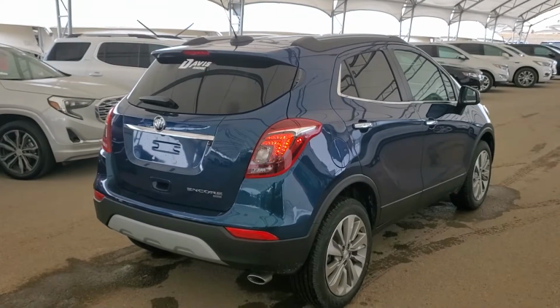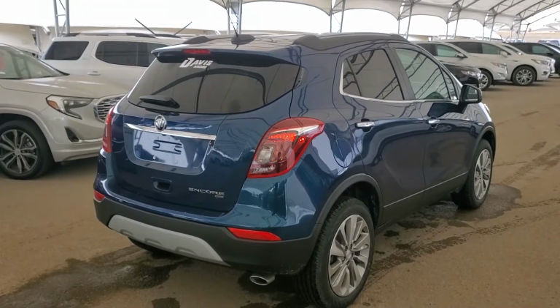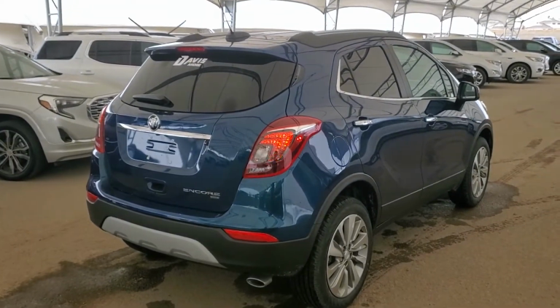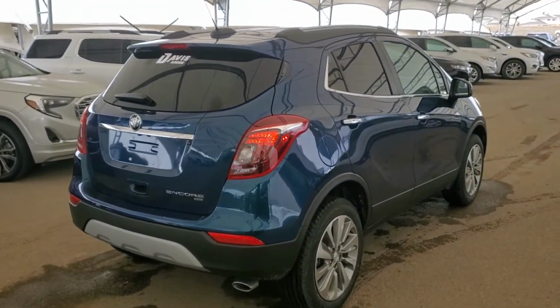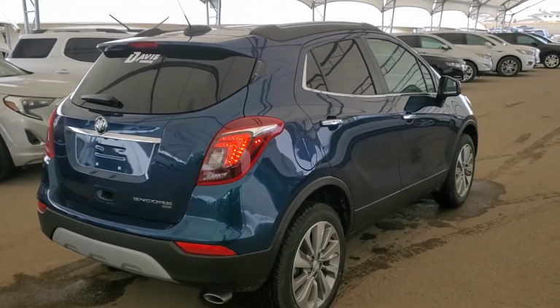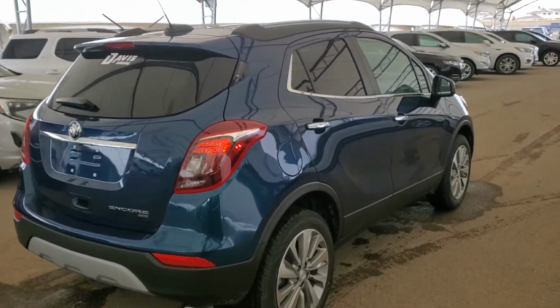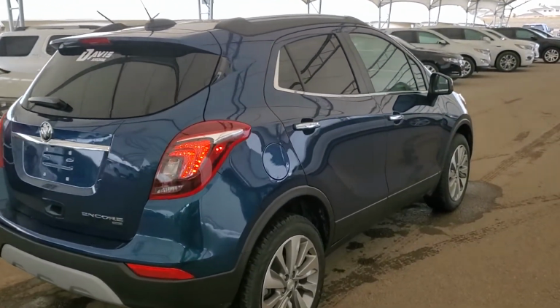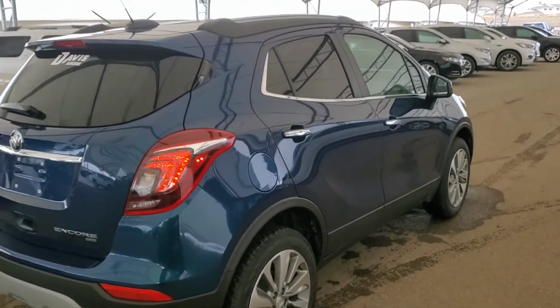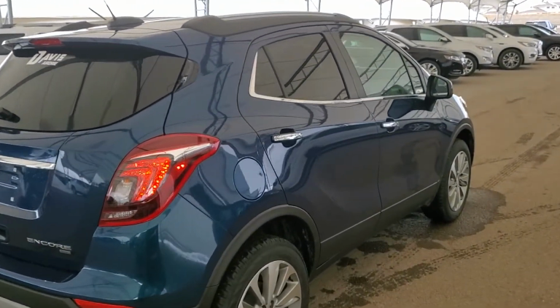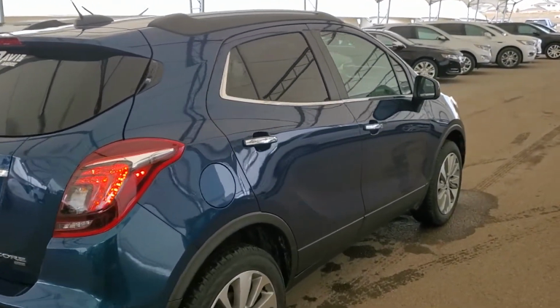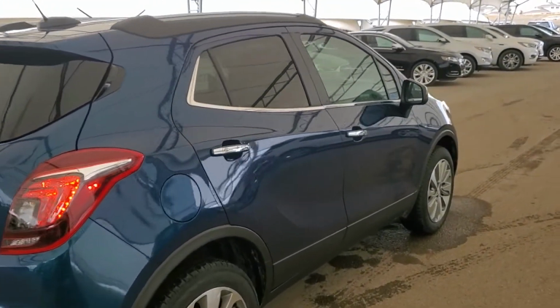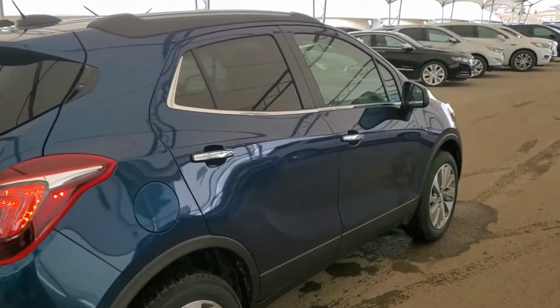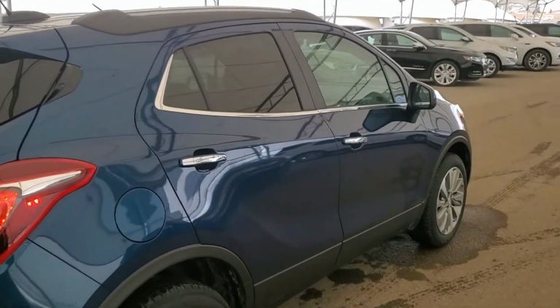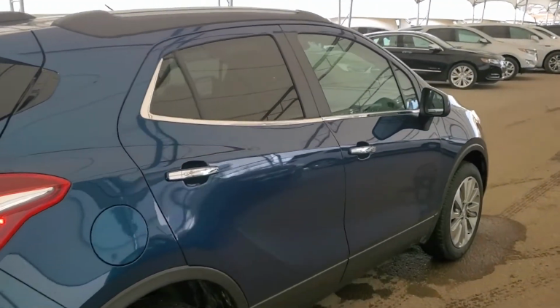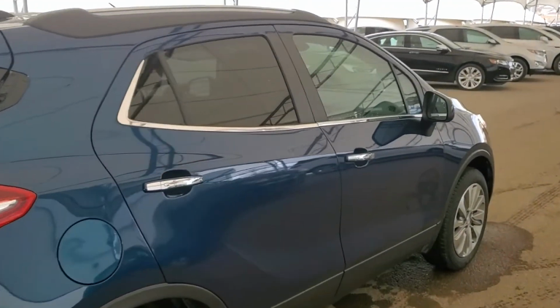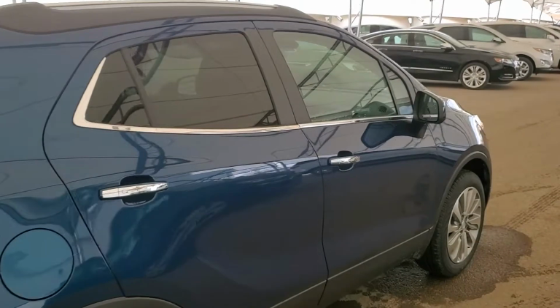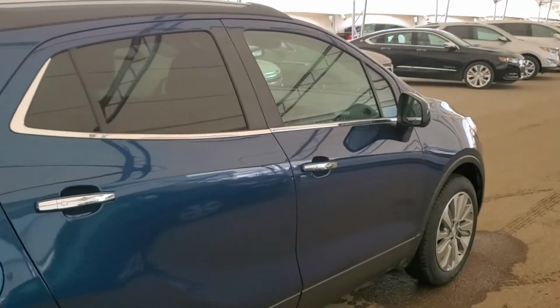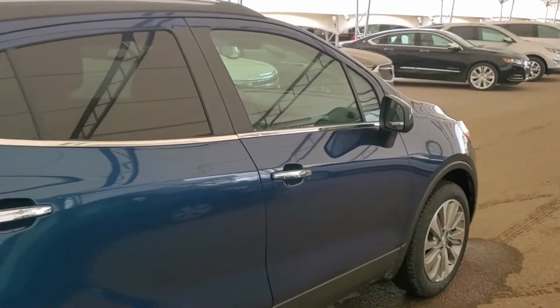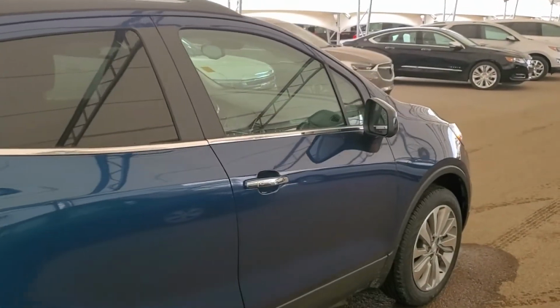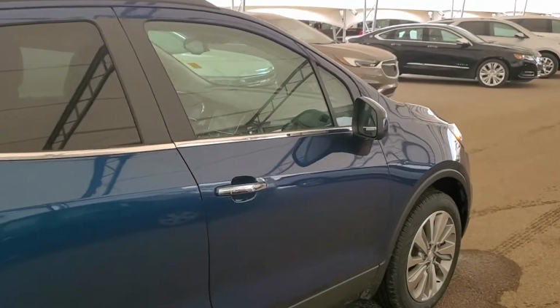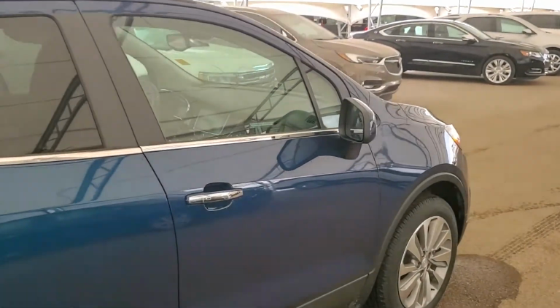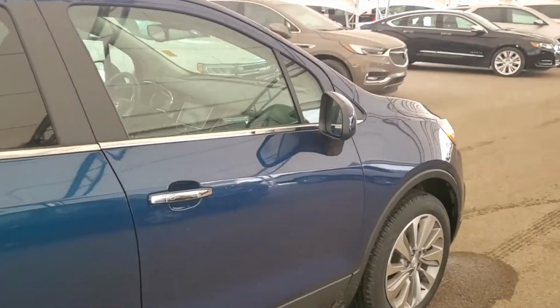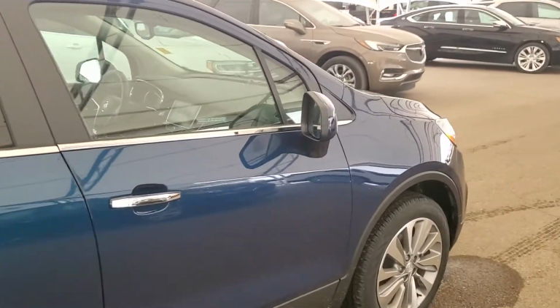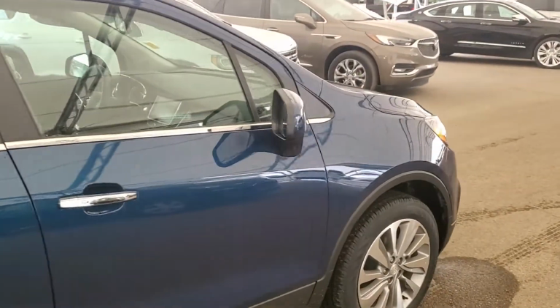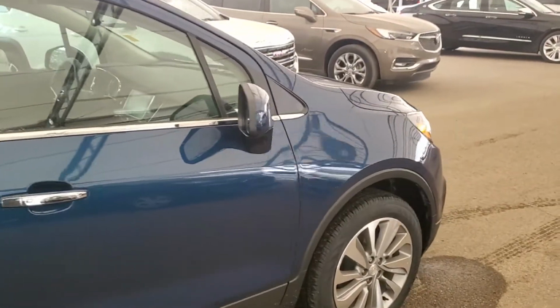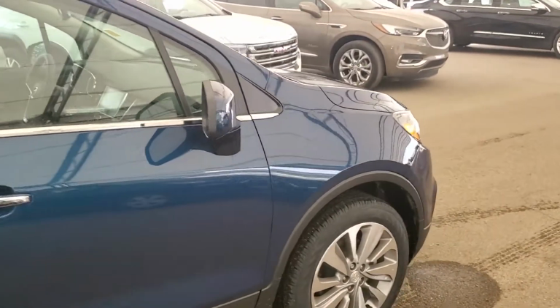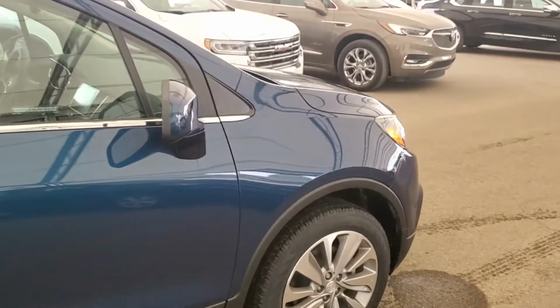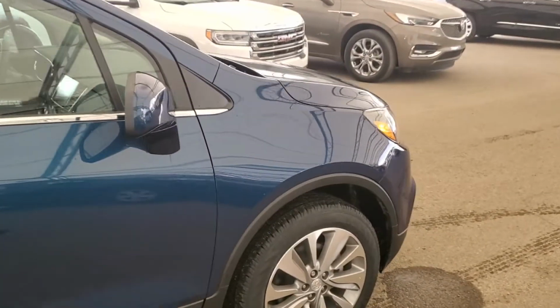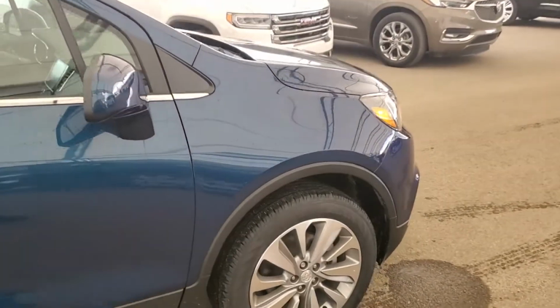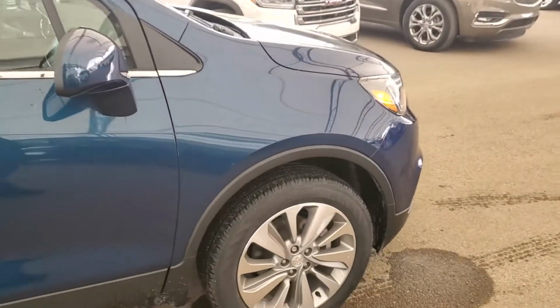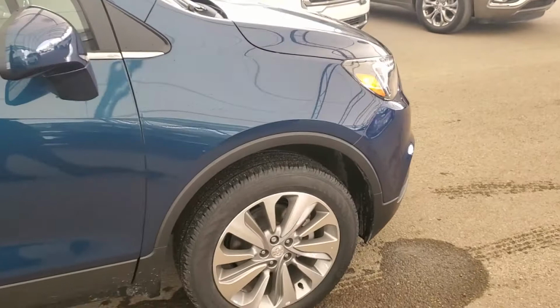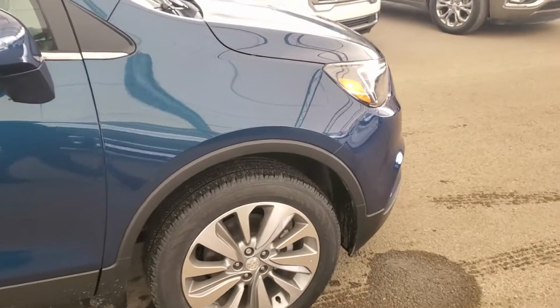So don't miss out on your brand new Buick Encore preferred. Hurry in to Davis Chevrolet and book a test drive with one of our knowledgeable product specialists today.